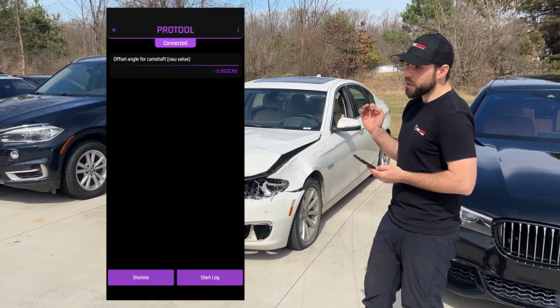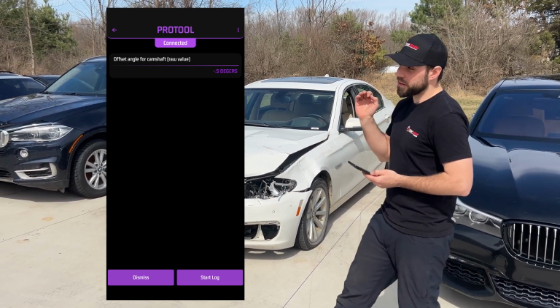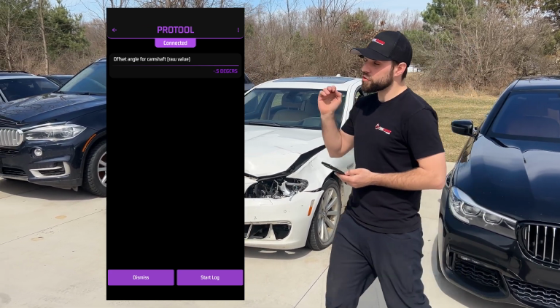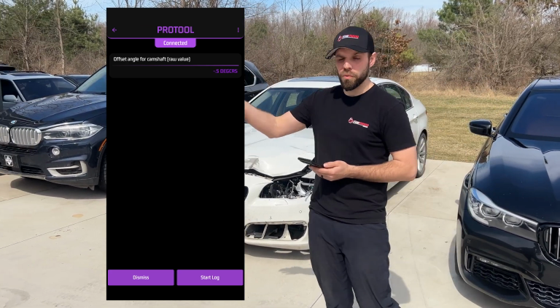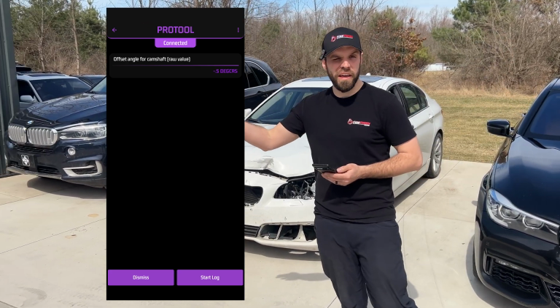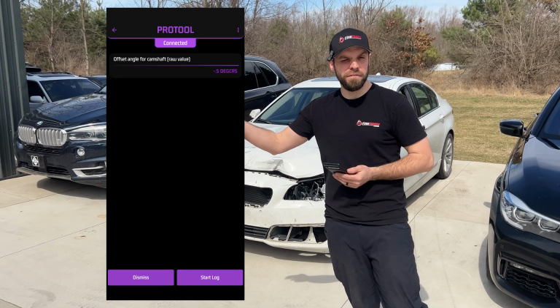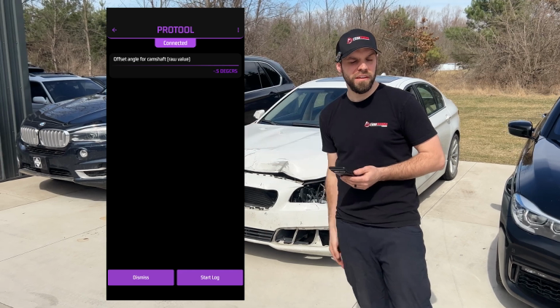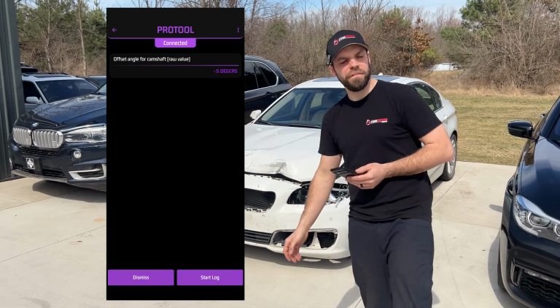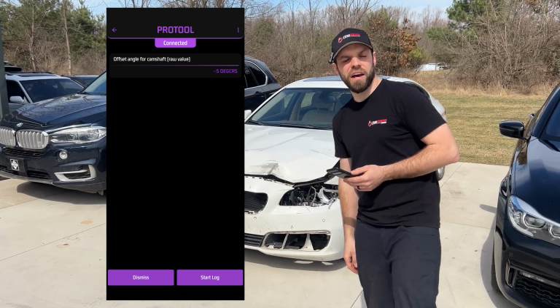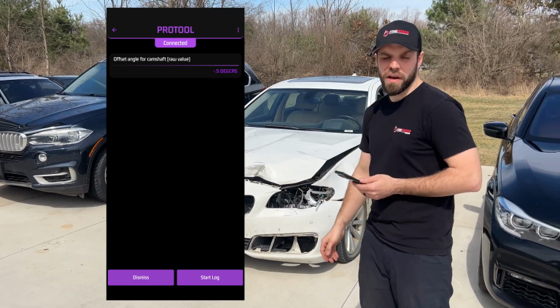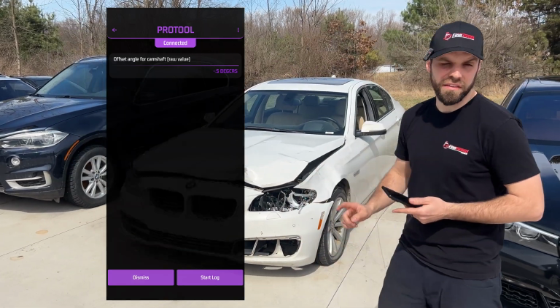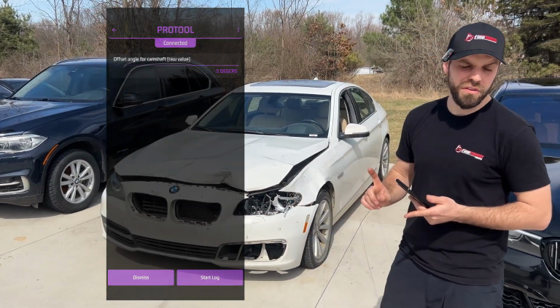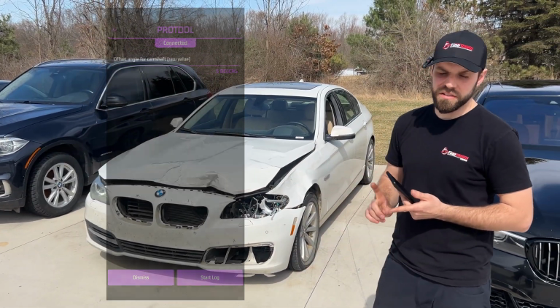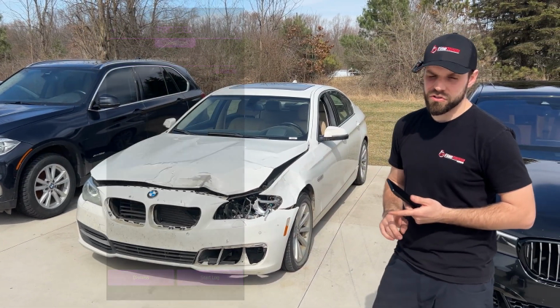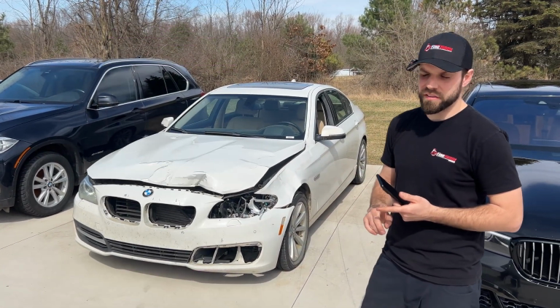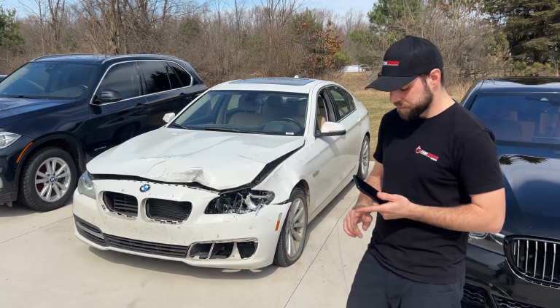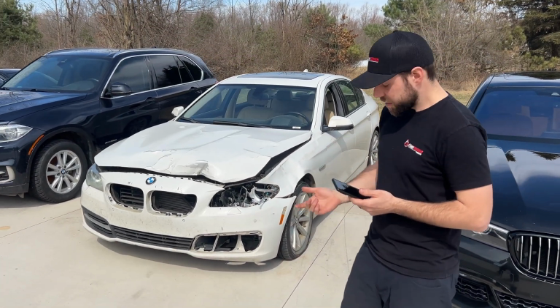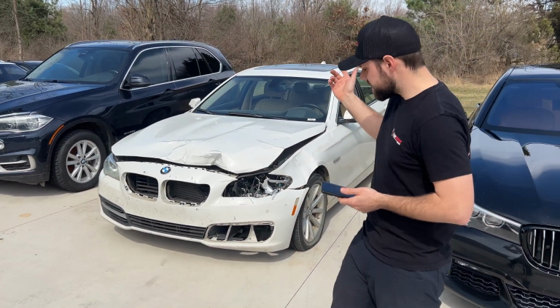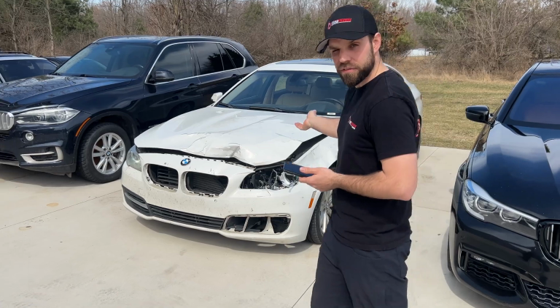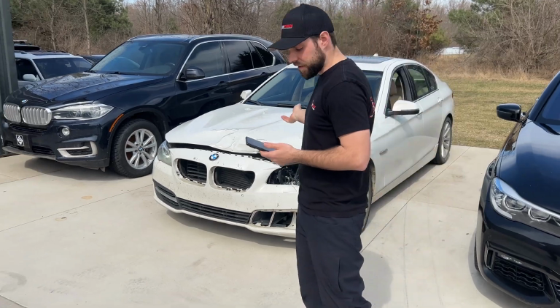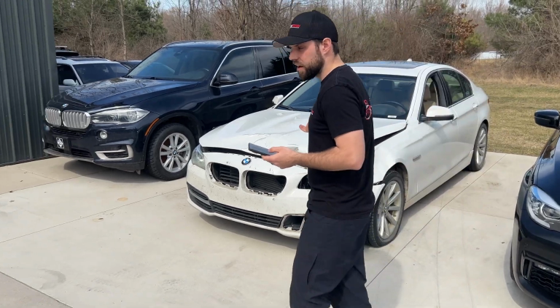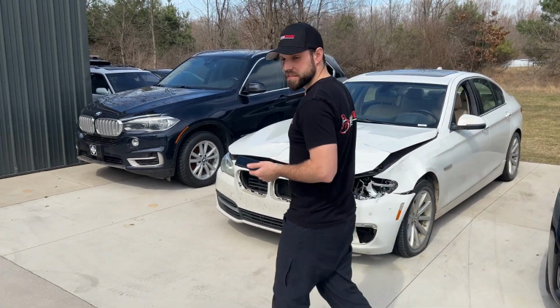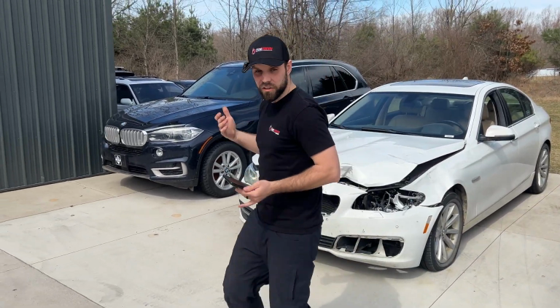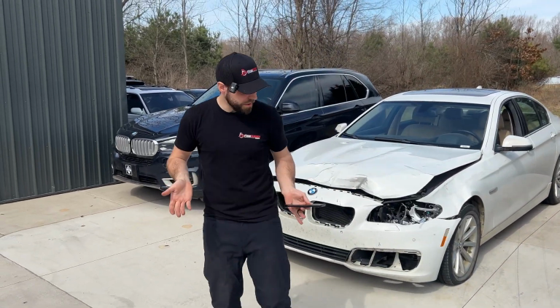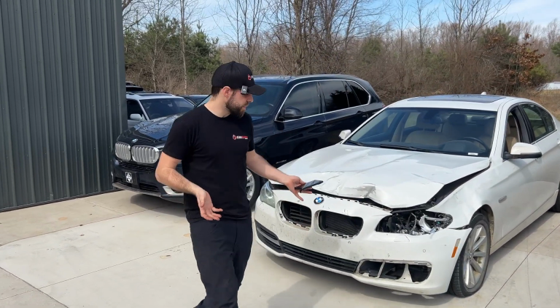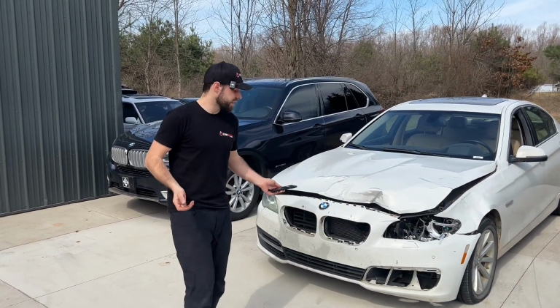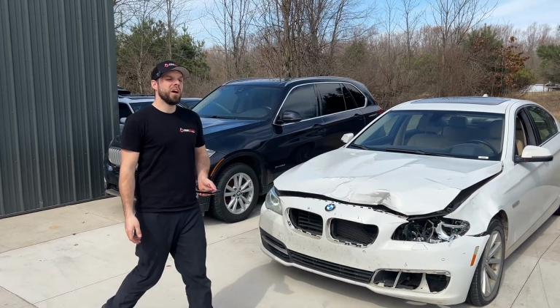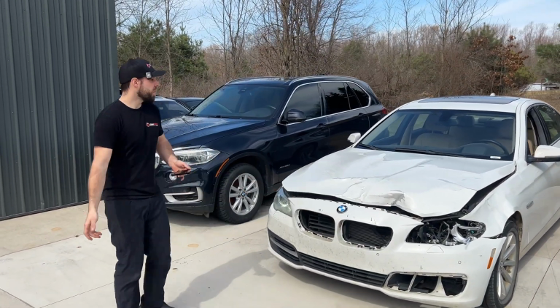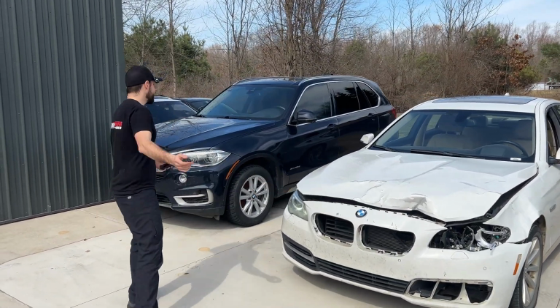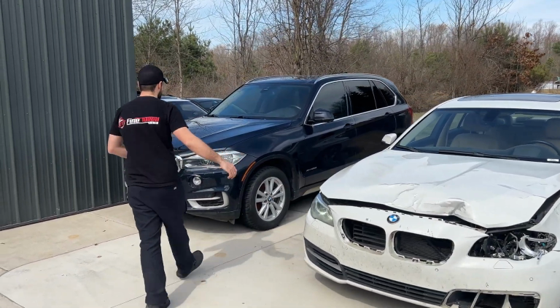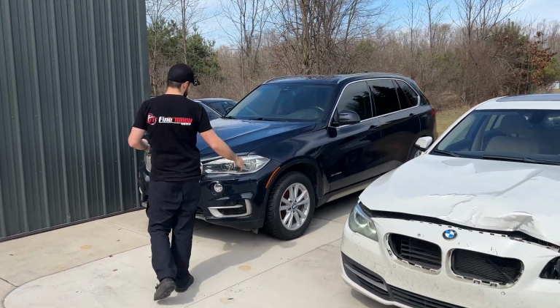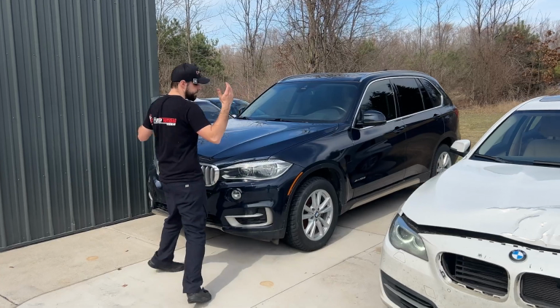However, a negative 2.1 on that F15 is definitely not in spec — the chain is definitely stretched on that one. So that's this 535d with 175,000 miles. We'll walk over to this F15 here.